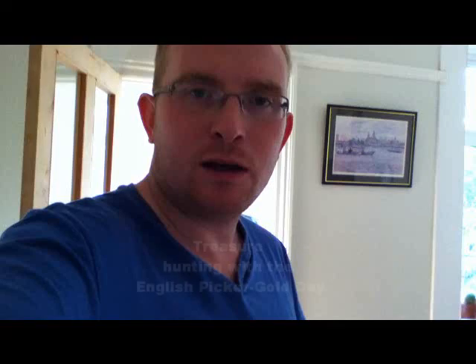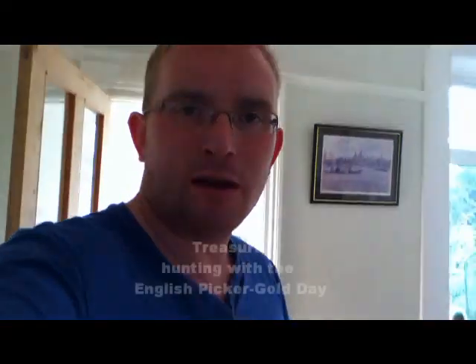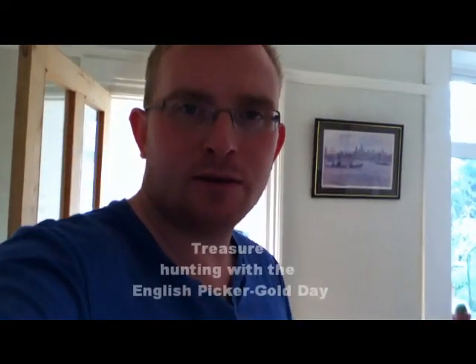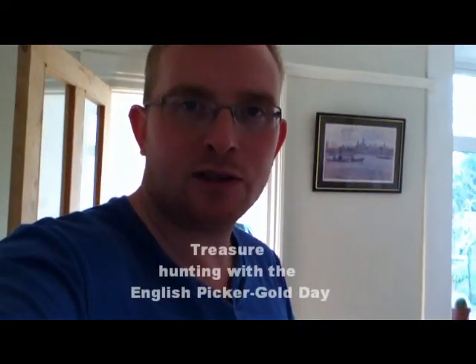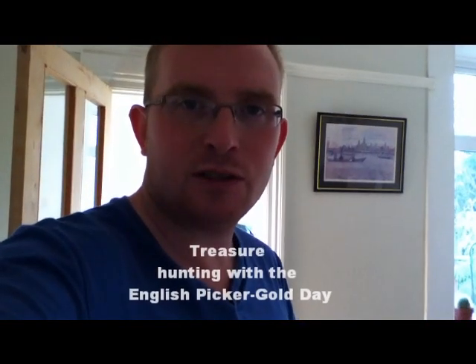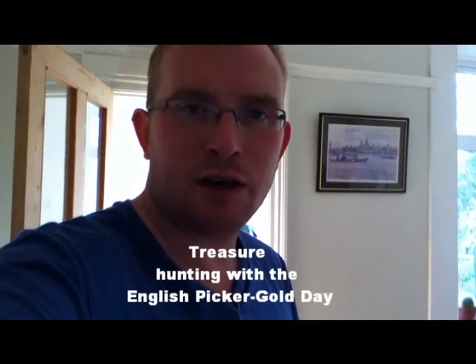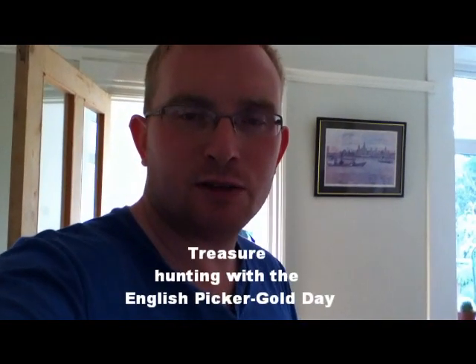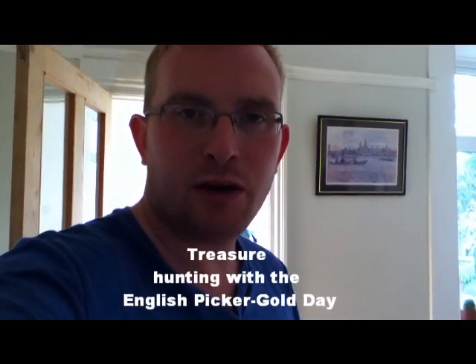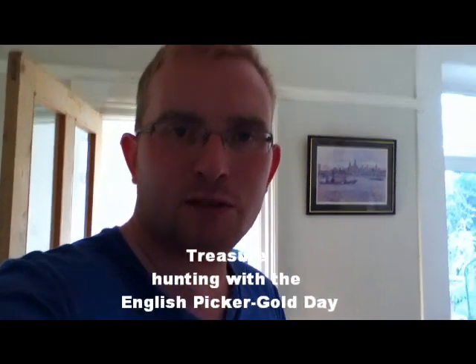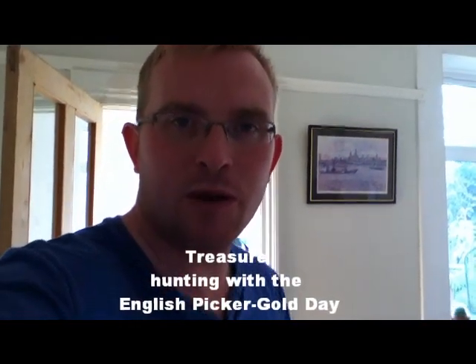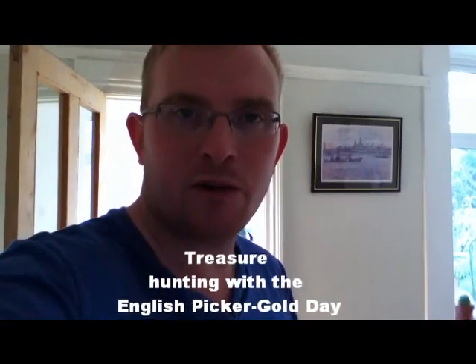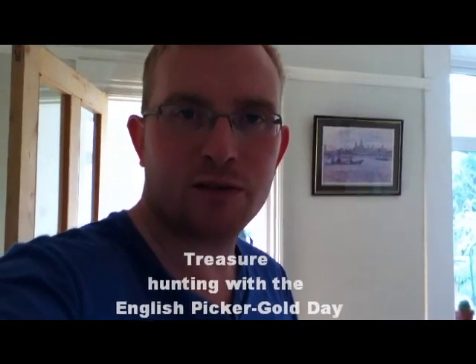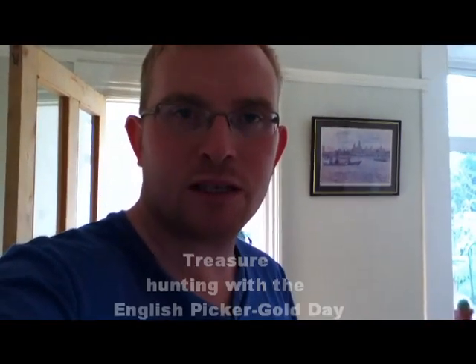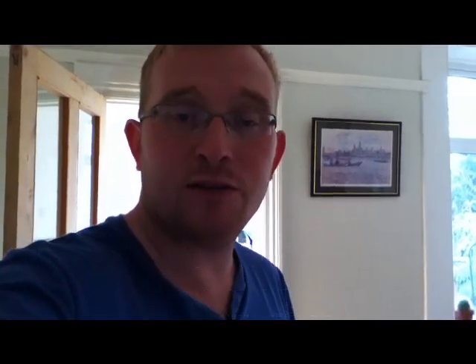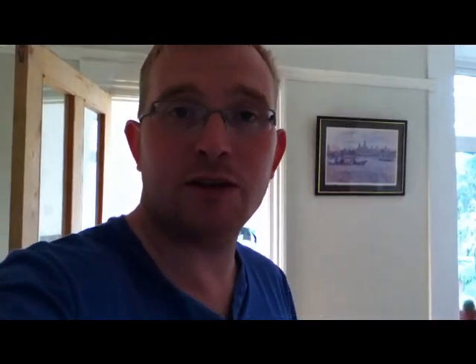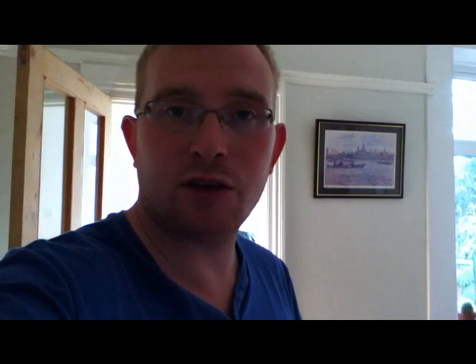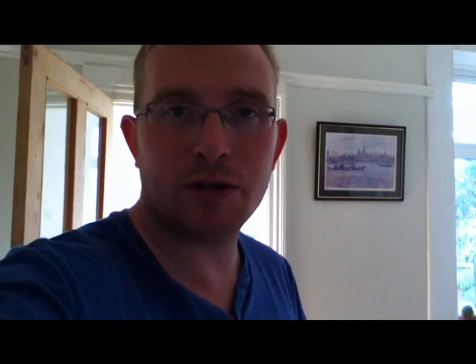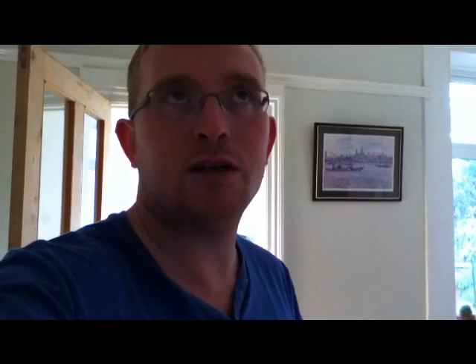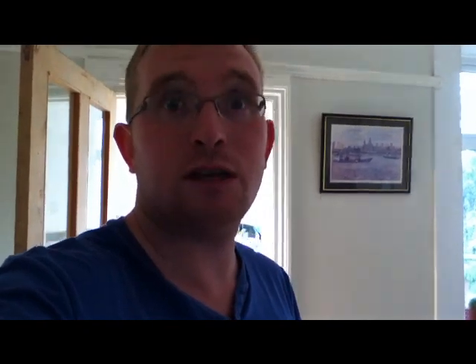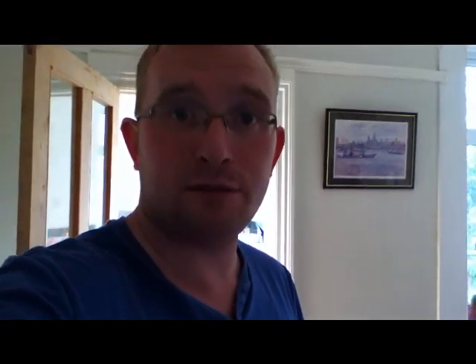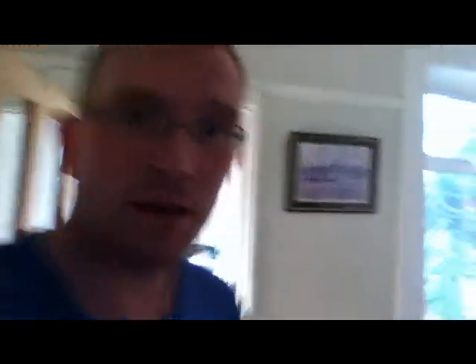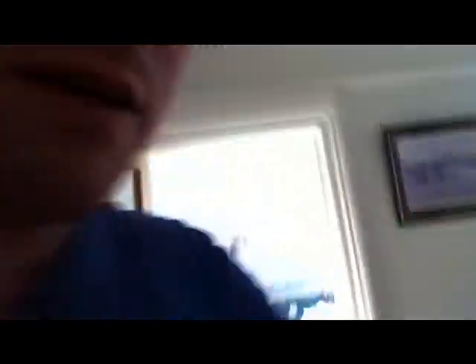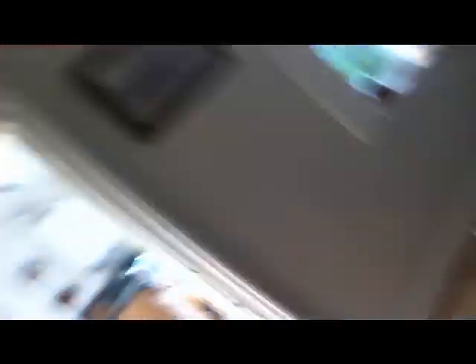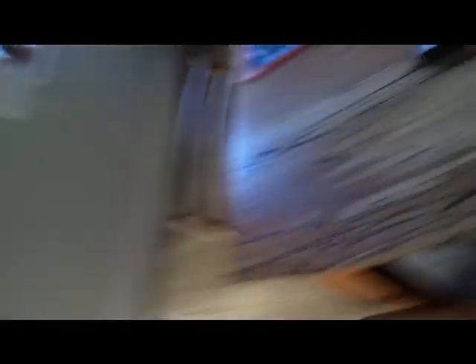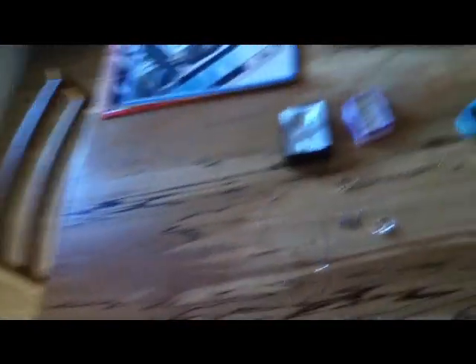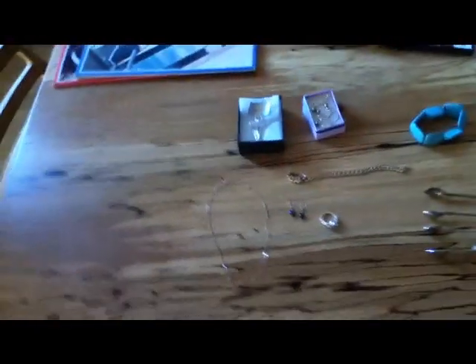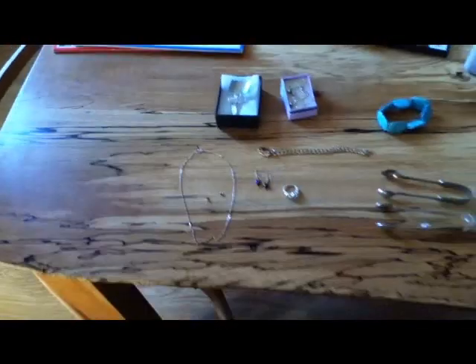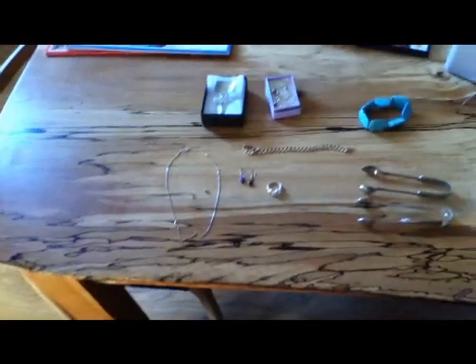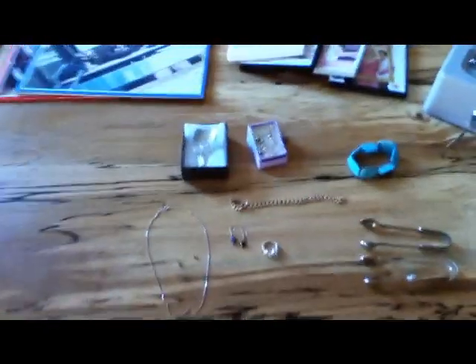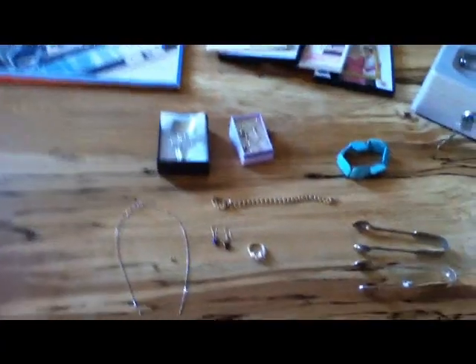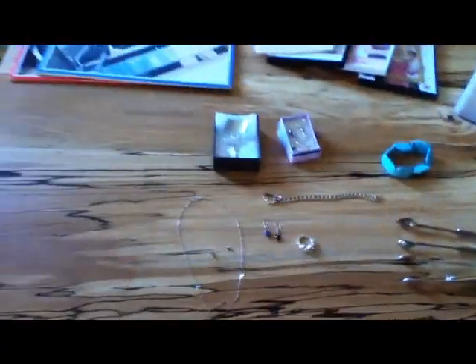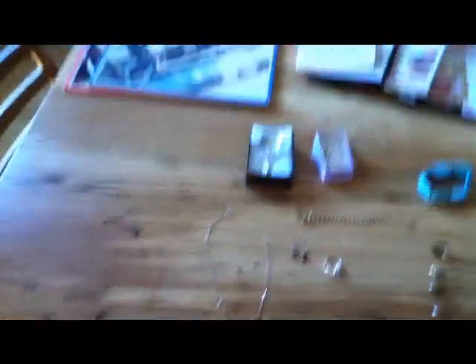Hi there, this is The English Picker. These are my picking finds for Saturday the 15th of October 2011. Just got a few bits today — just went to one car boot sale.